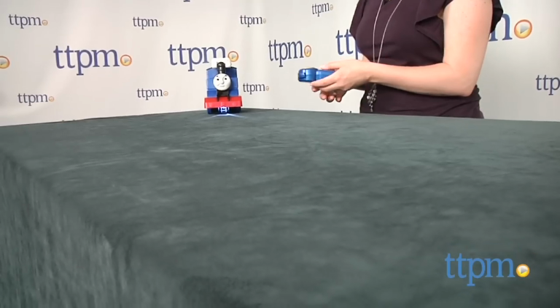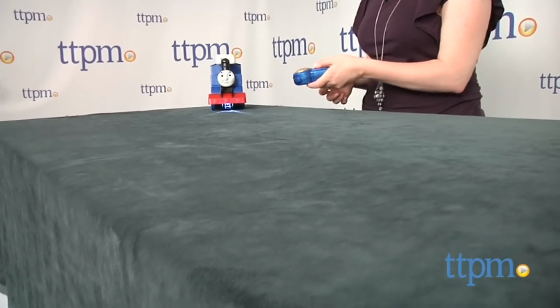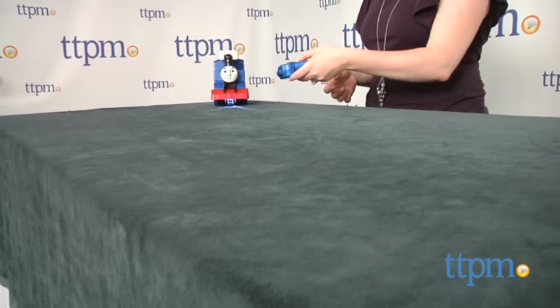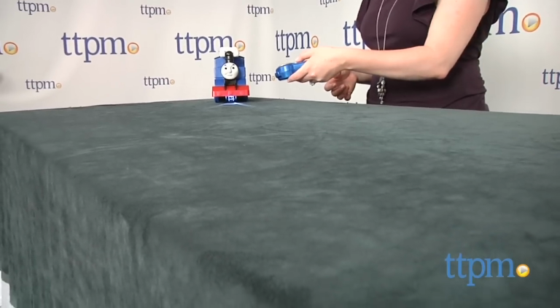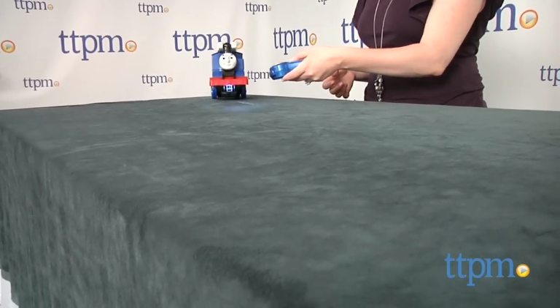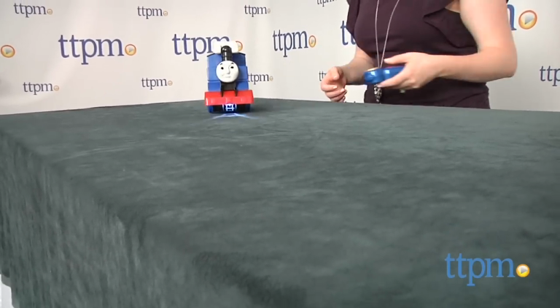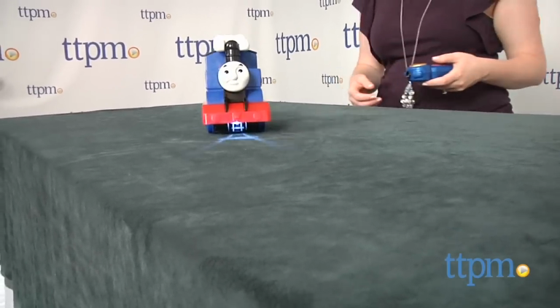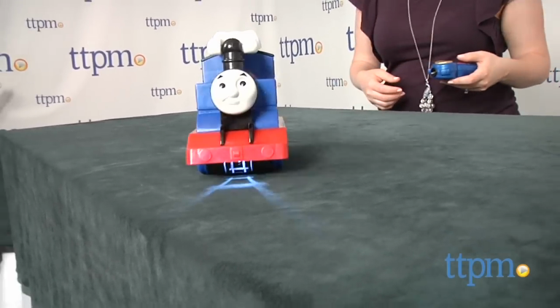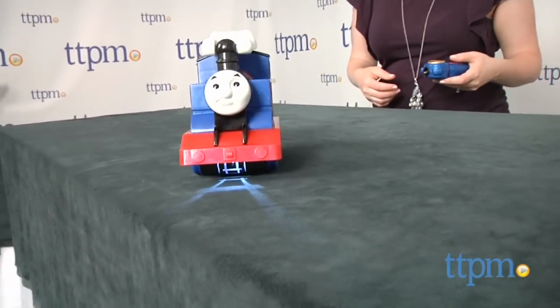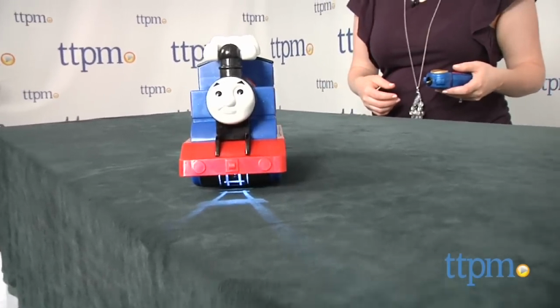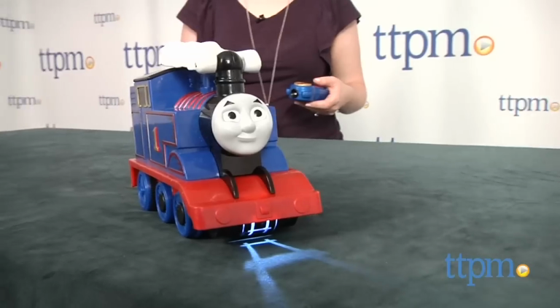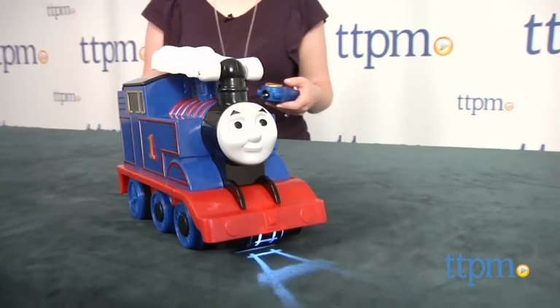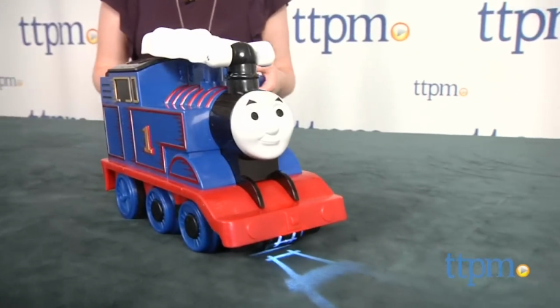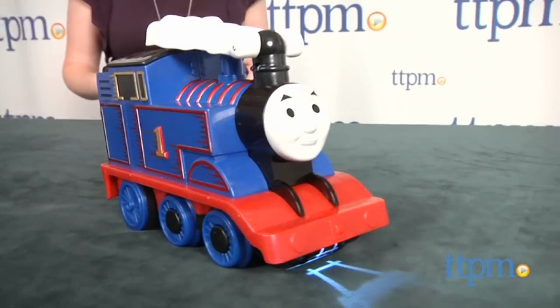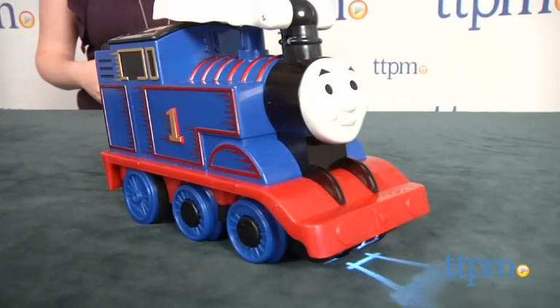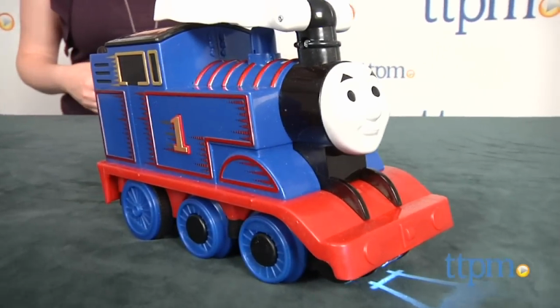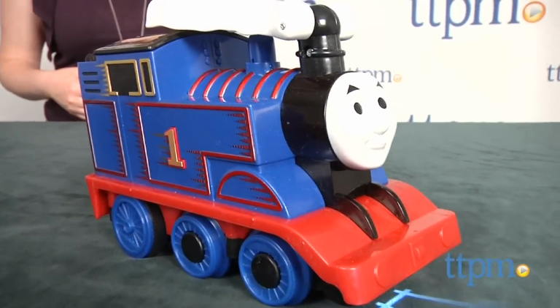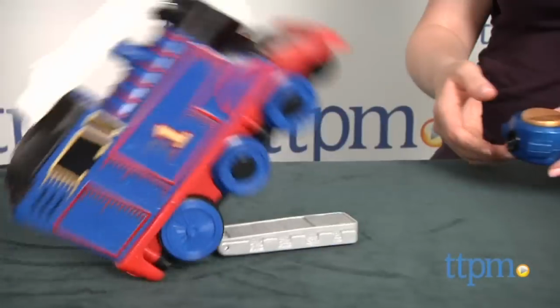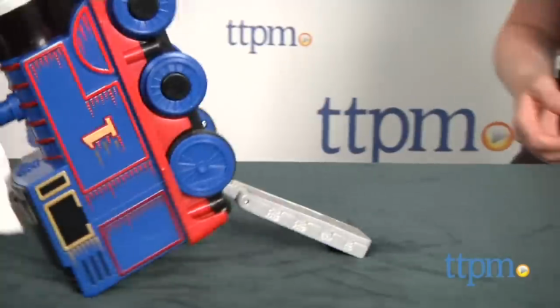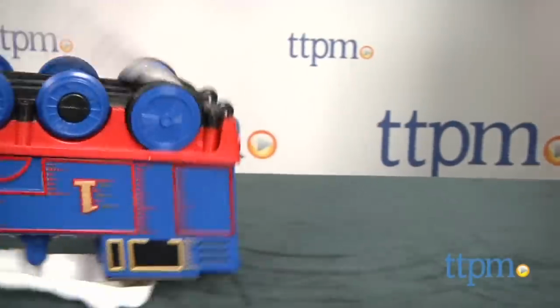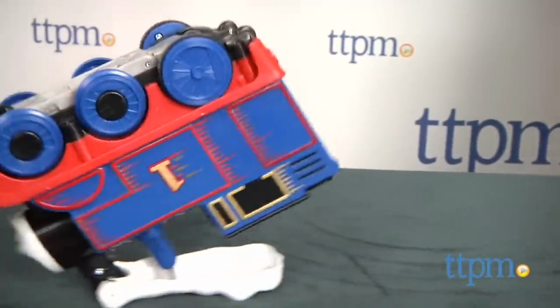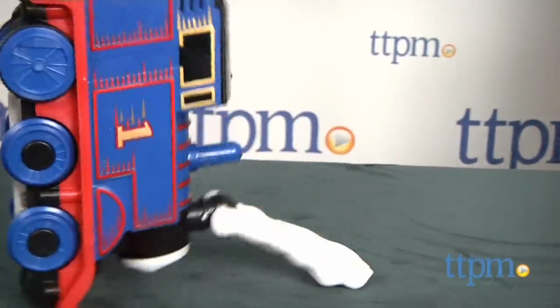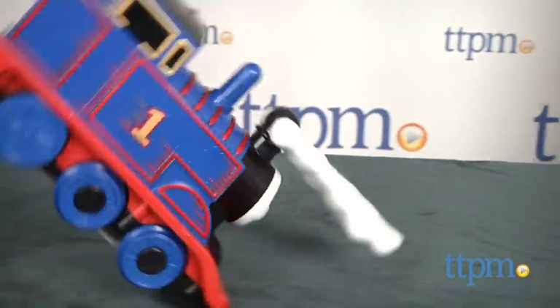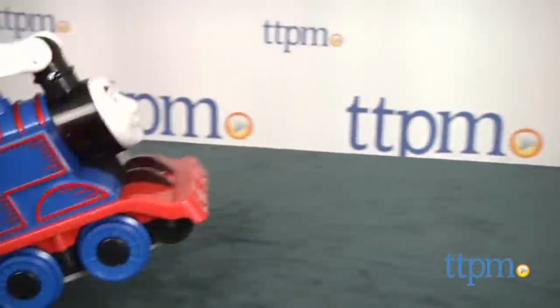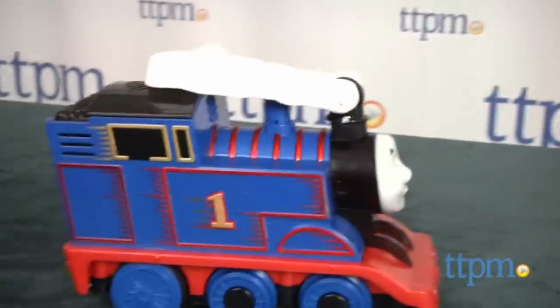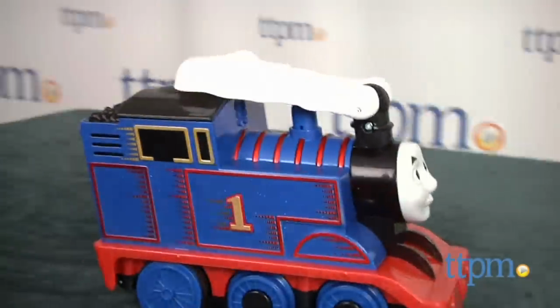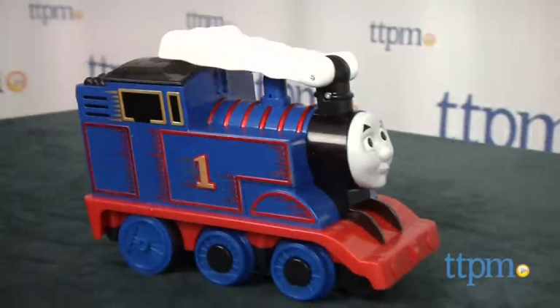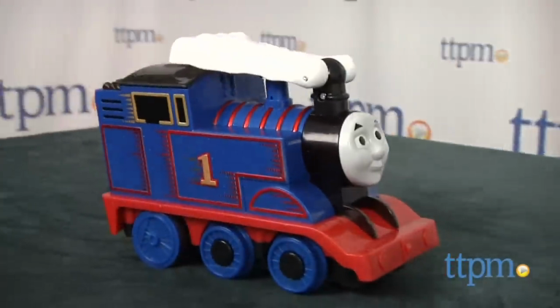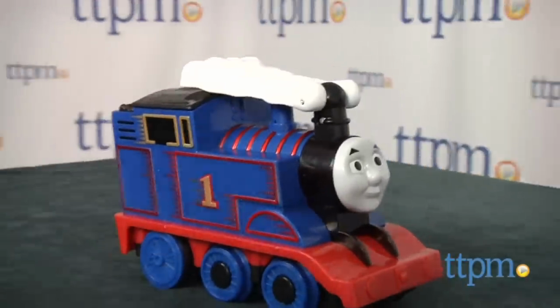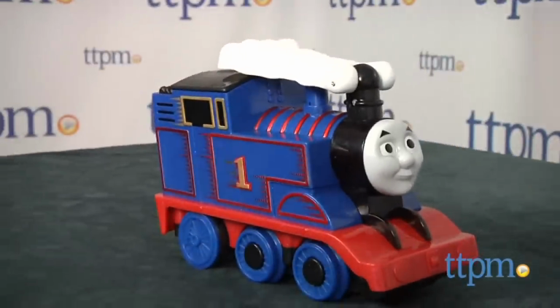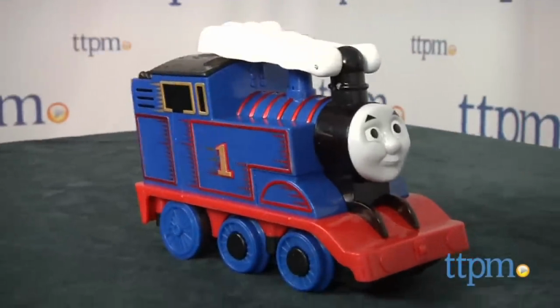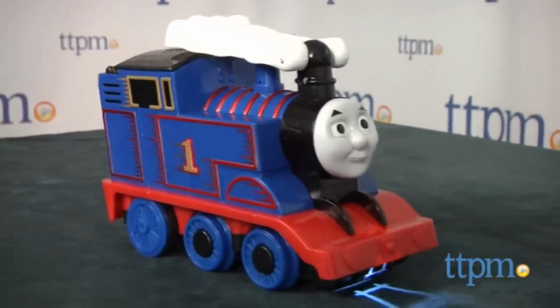Thomas fans ages three and up will like this cool new way to play with their favorite train engine. It's fun to make Thomas do different stunts while pretending he's riding the rails, and preschoolers will also like that it's easy for them to control the action.